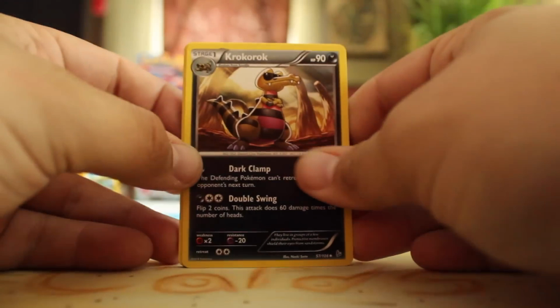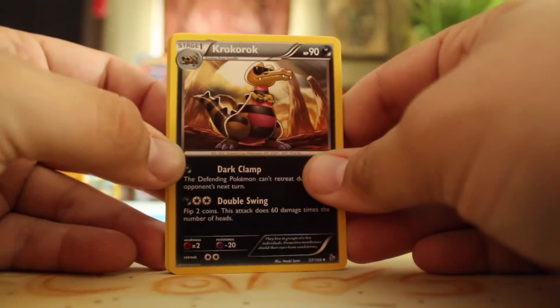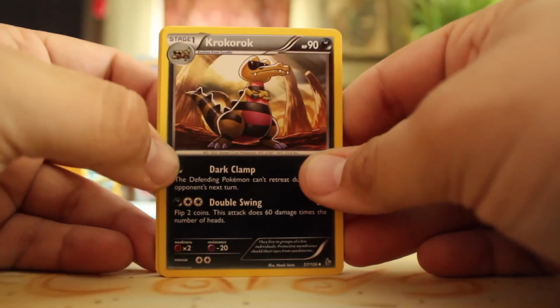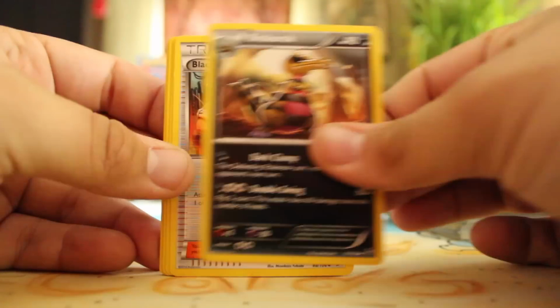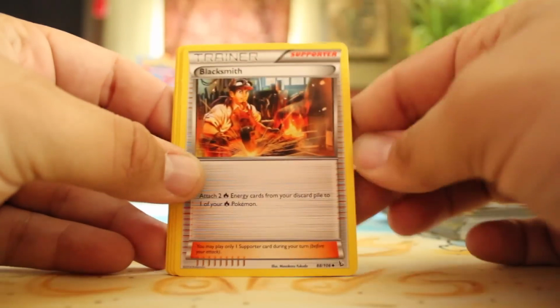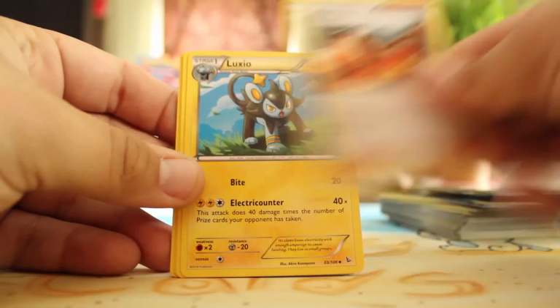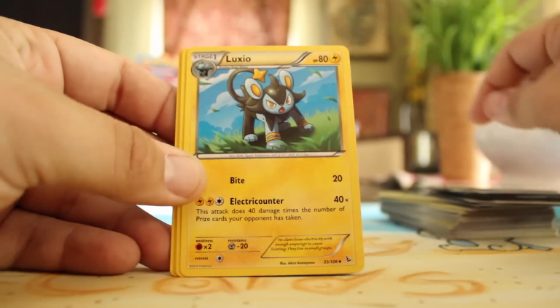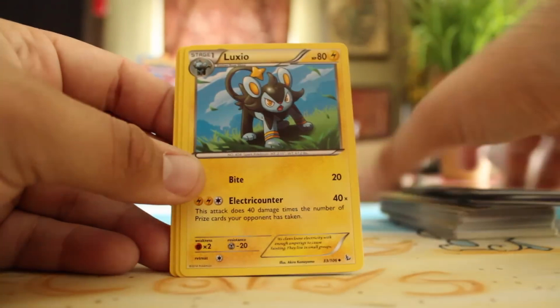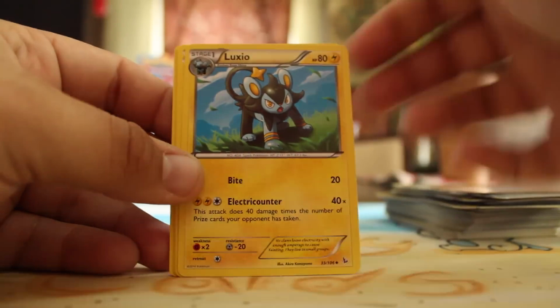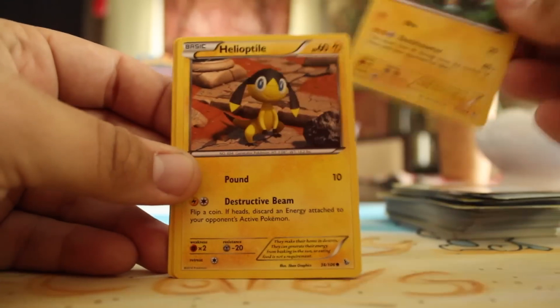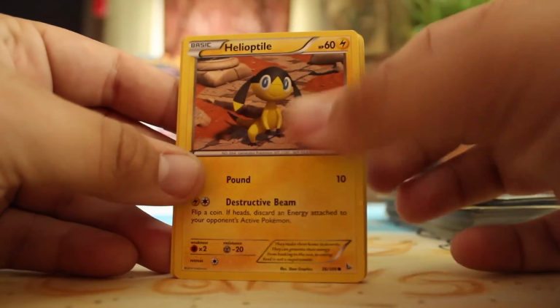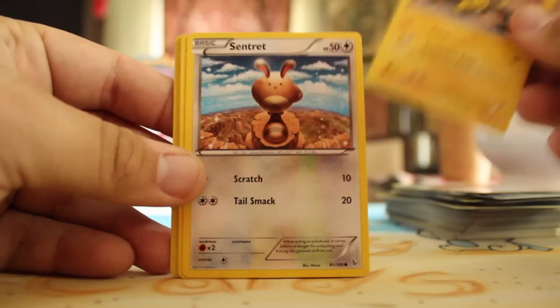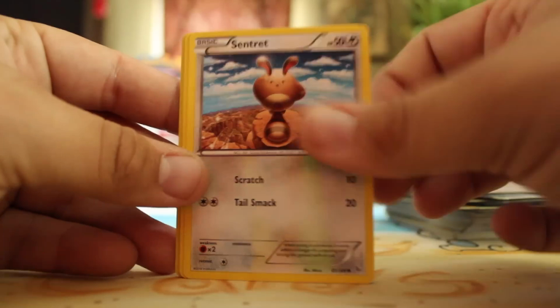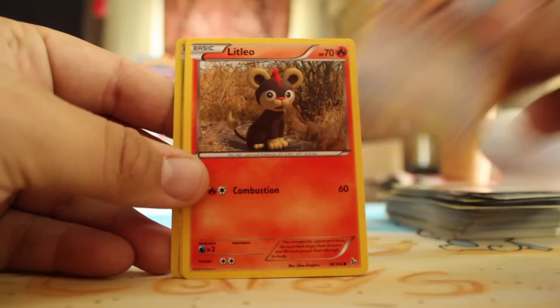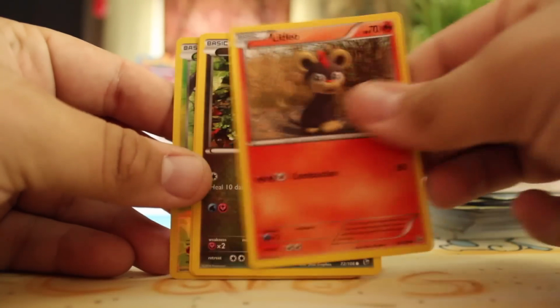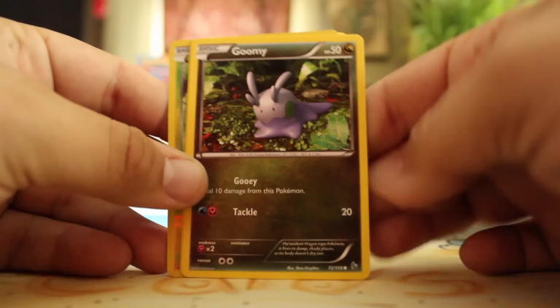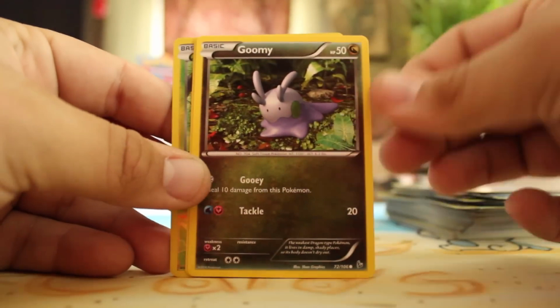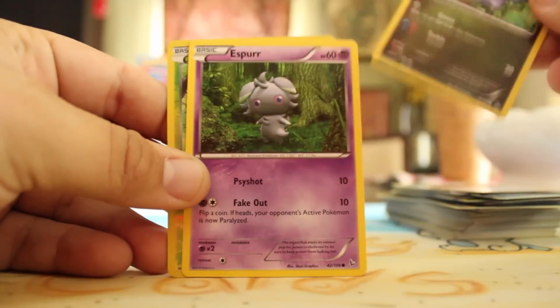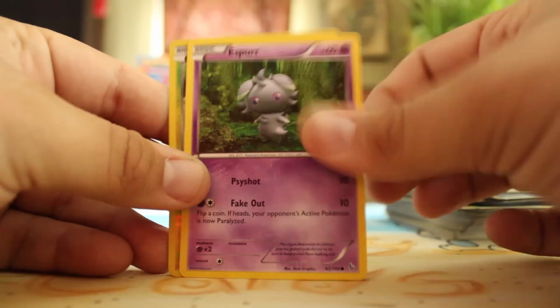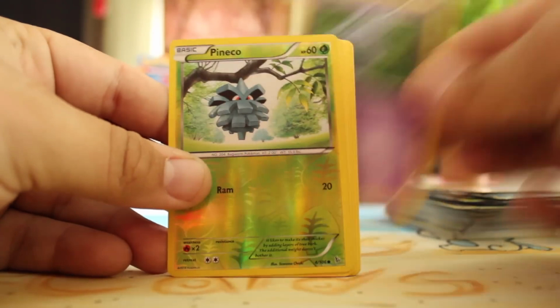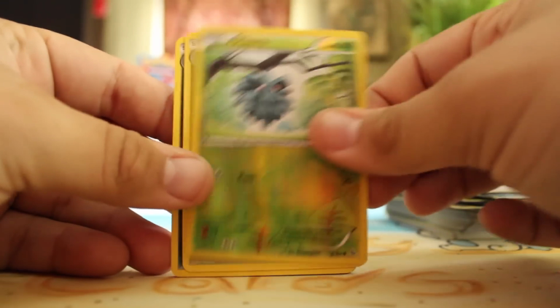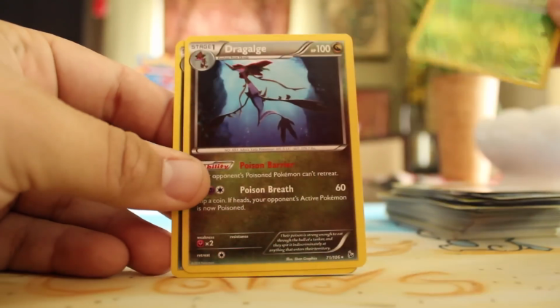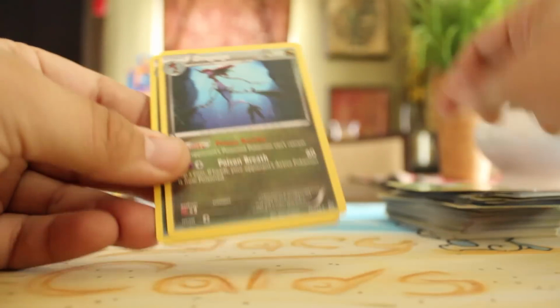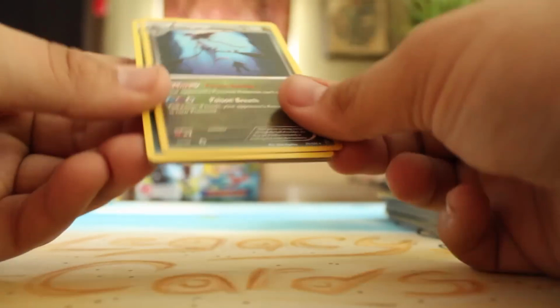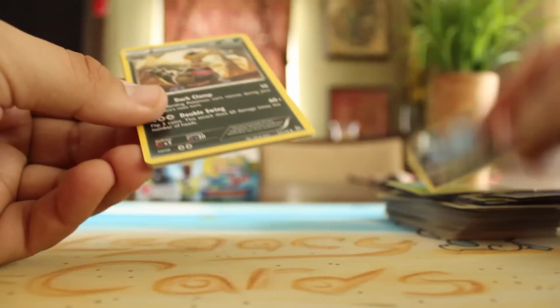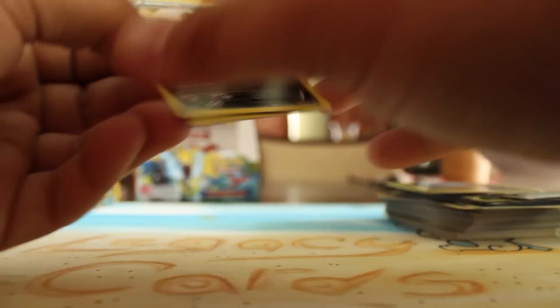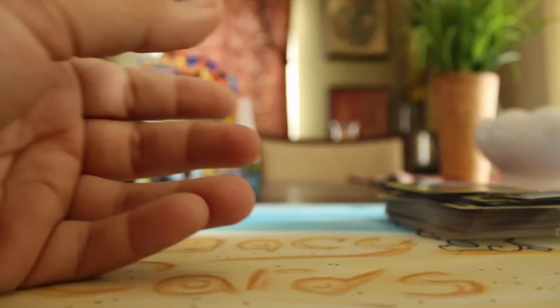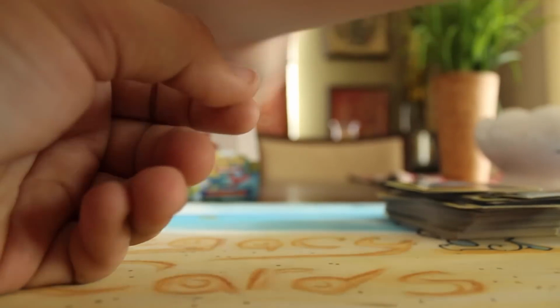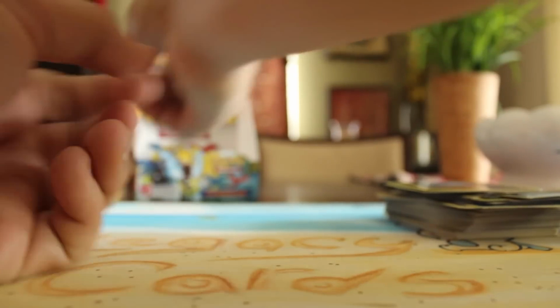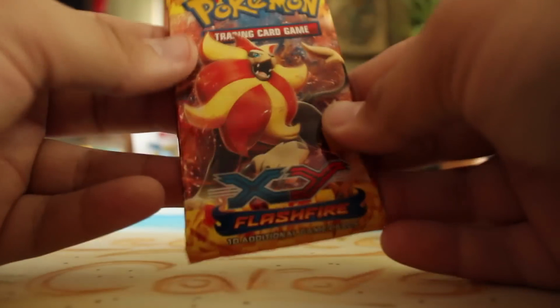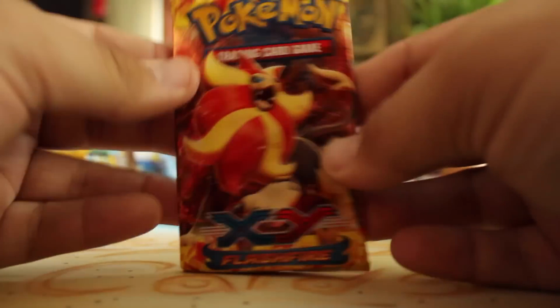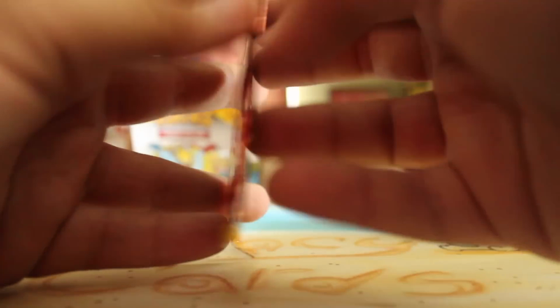We have Krokorok, Blacksmith, Luxio, Helioptile, Sentret, Litleo, Goomy, Espurr, Reverse Pancham, and a Dragalge. Dragalge — I don't know what people are calling them yet.